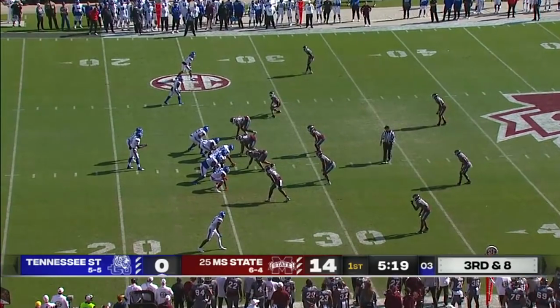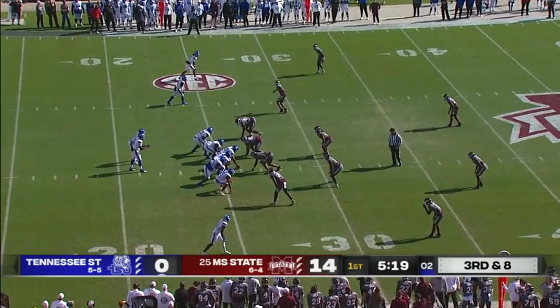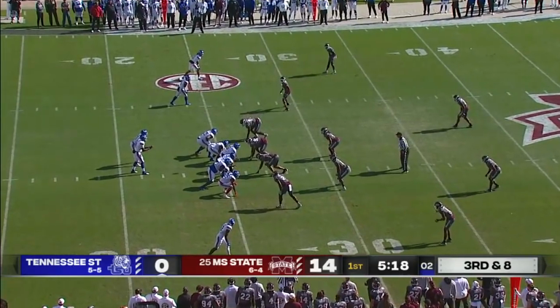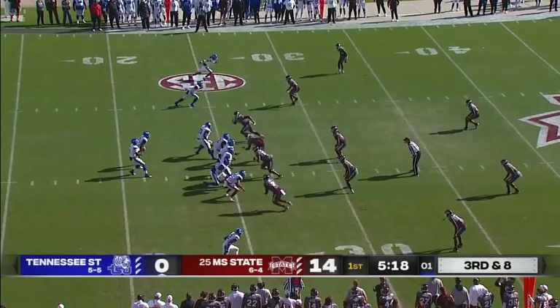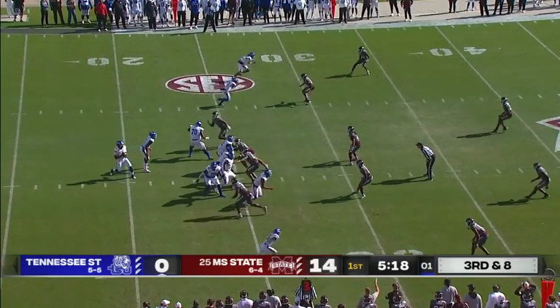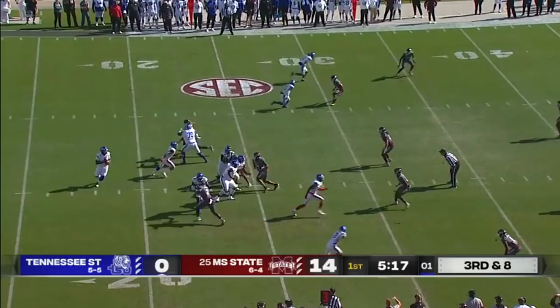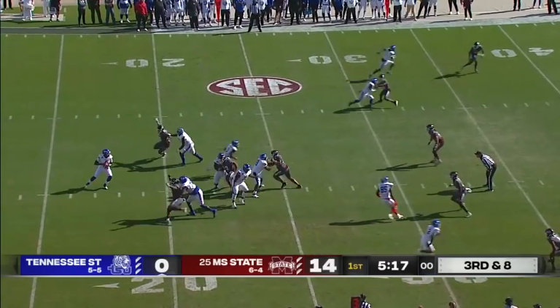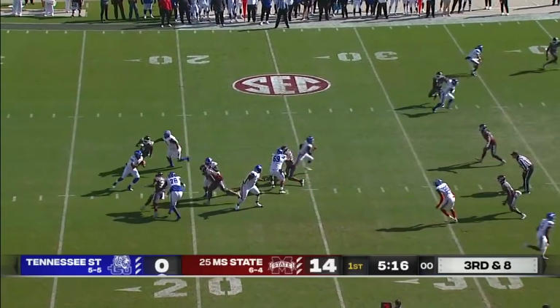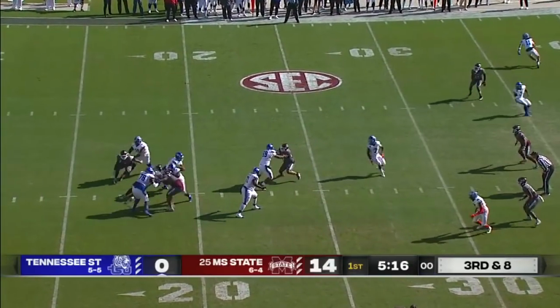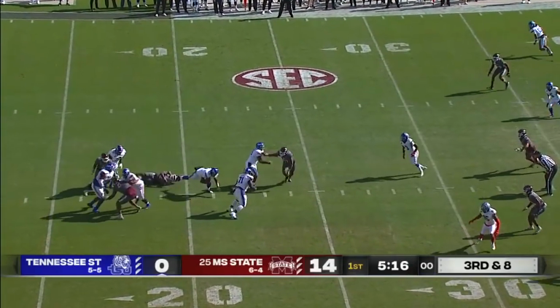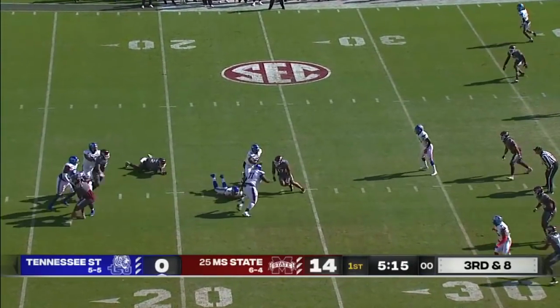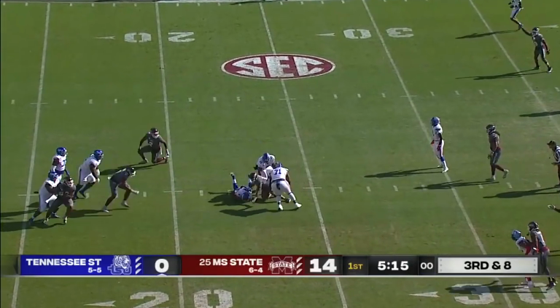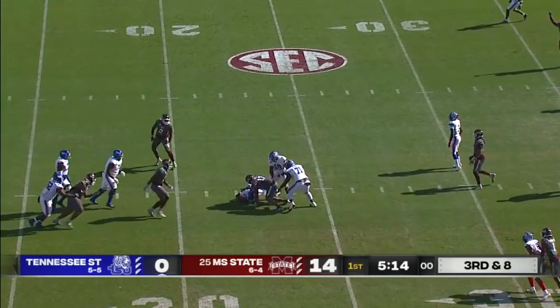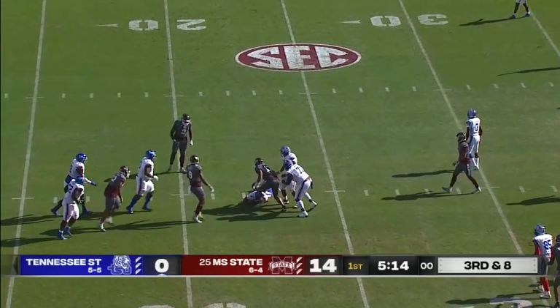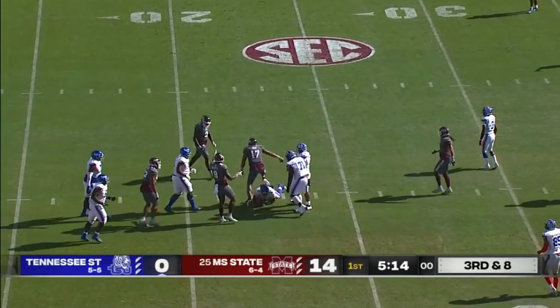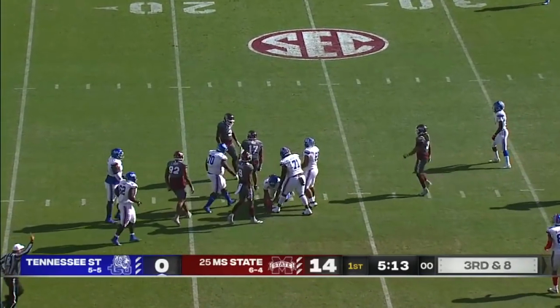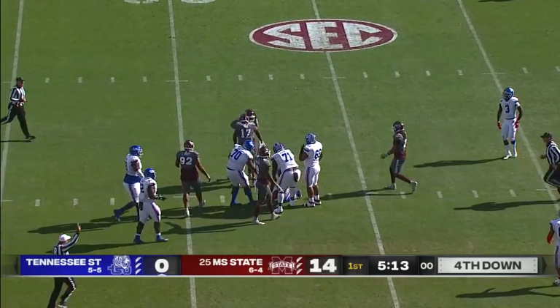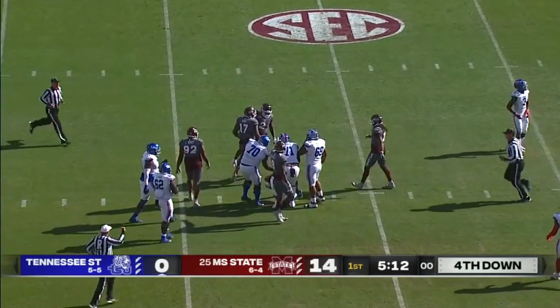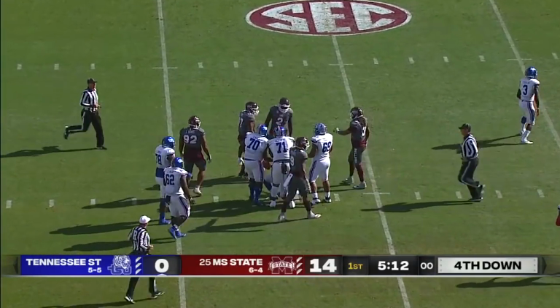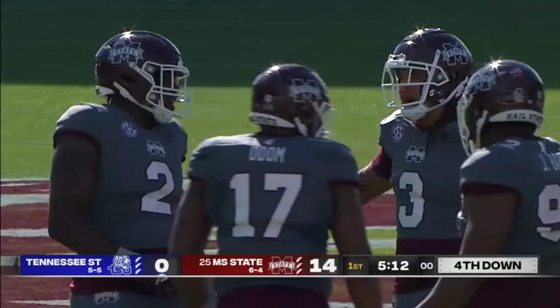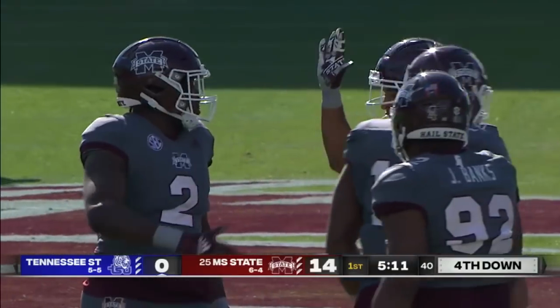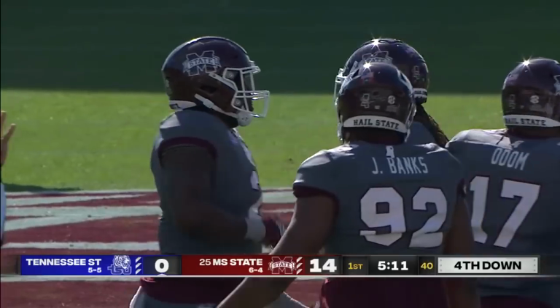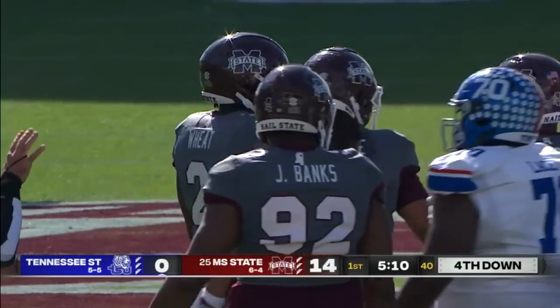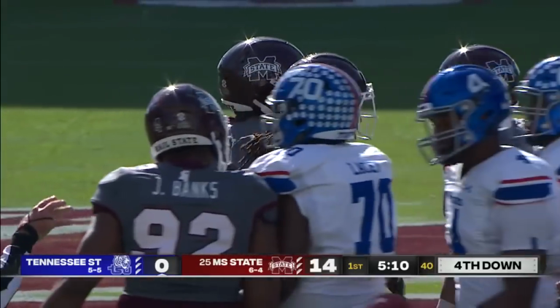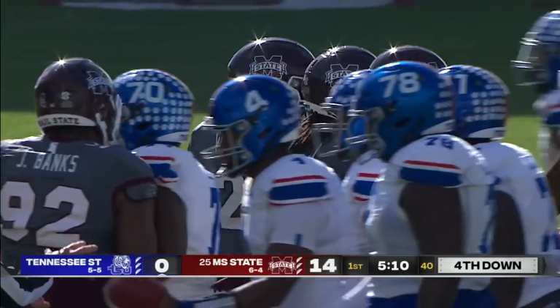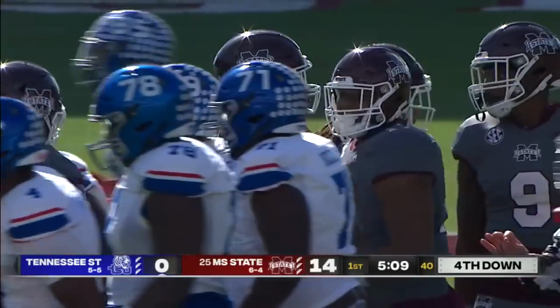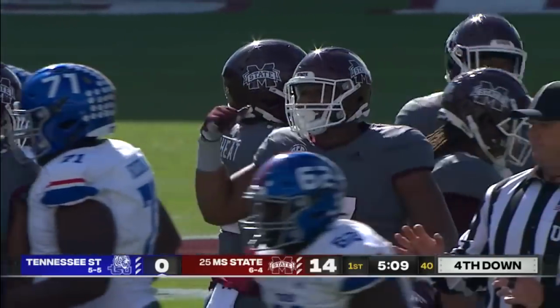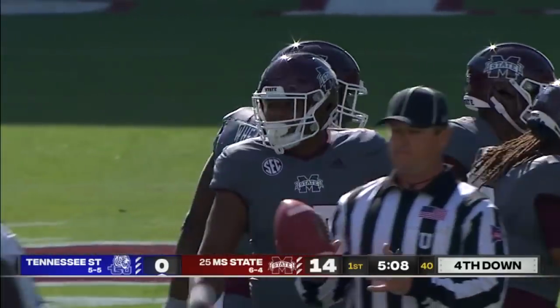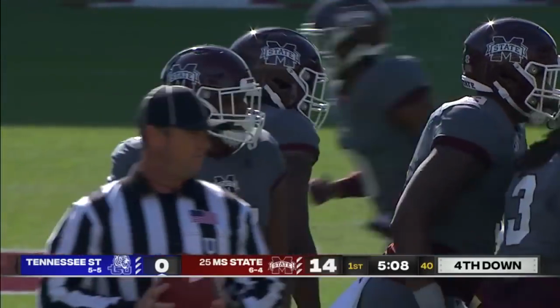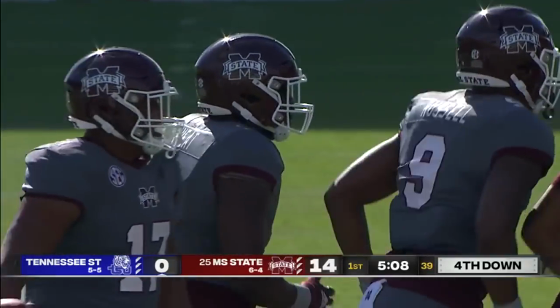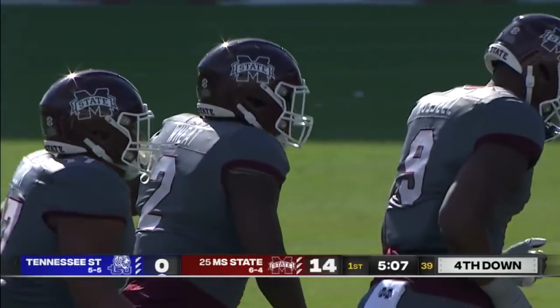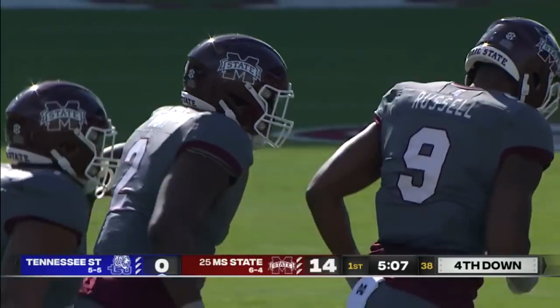We just started playing better in the second half — their offense scored 40 points. Garnett gets tripped up, he goes down. Weeks on the scene. Third punt of the first quarter forthcoming.